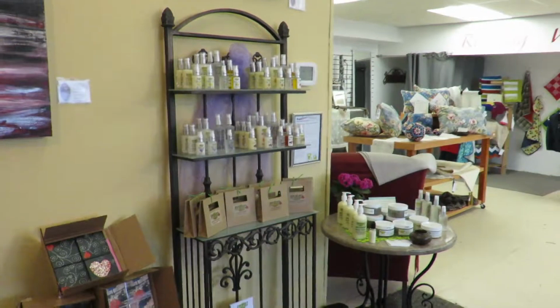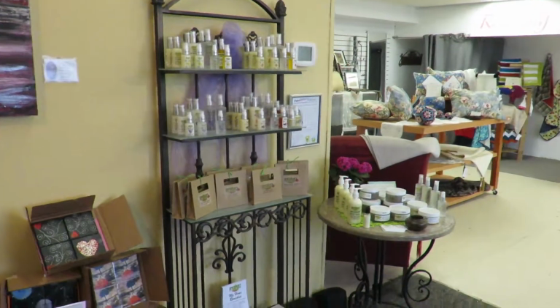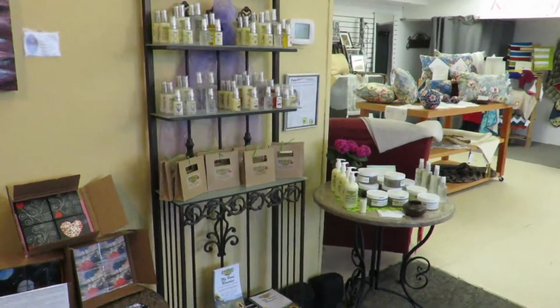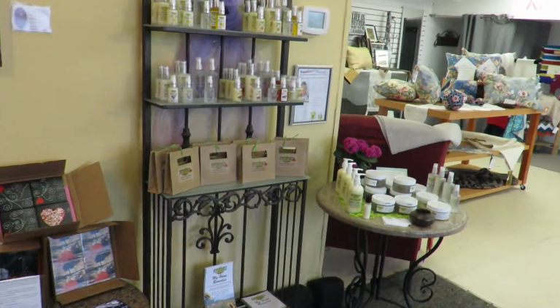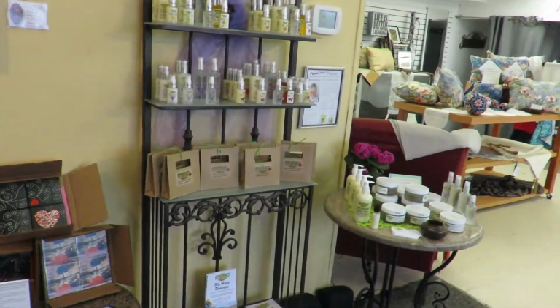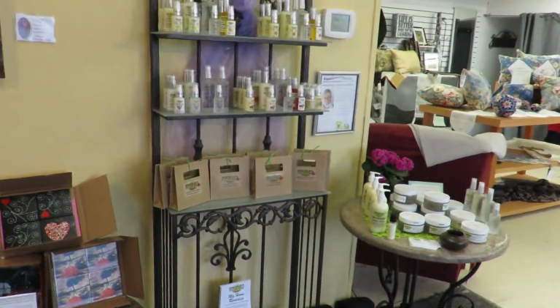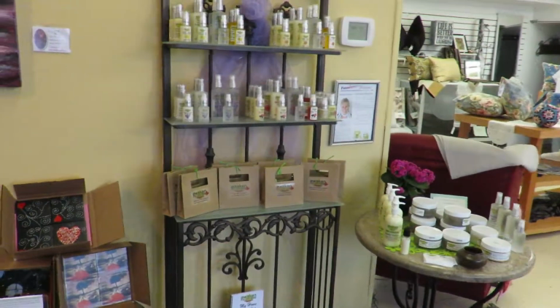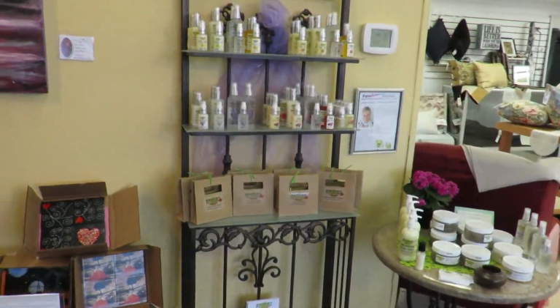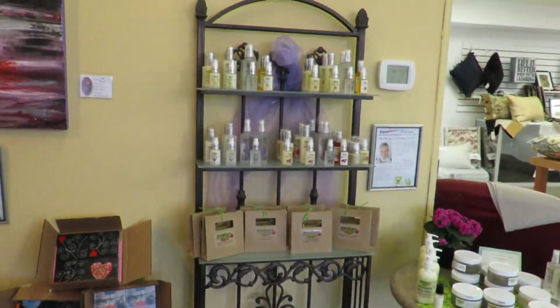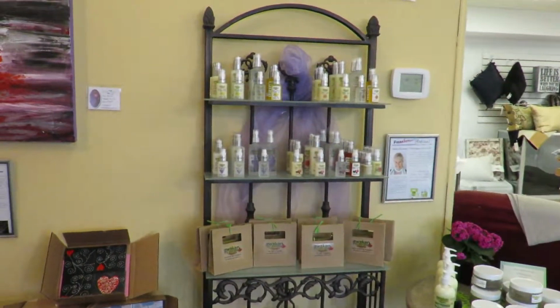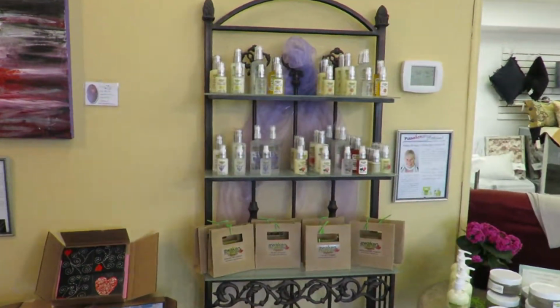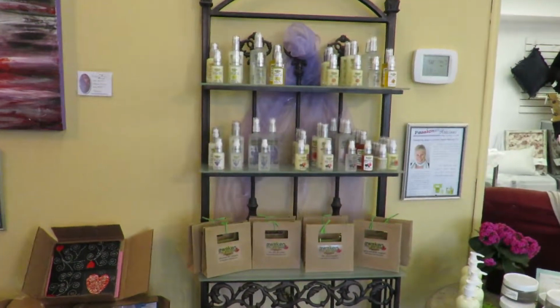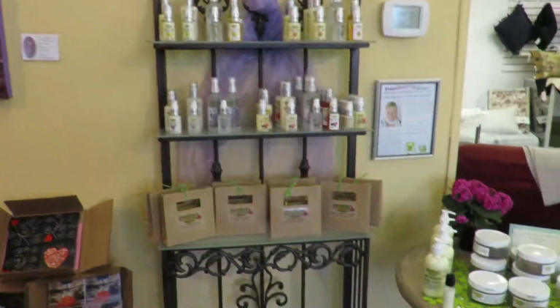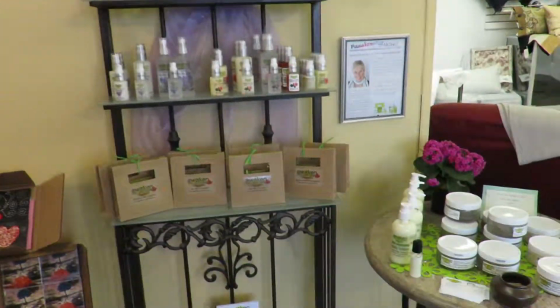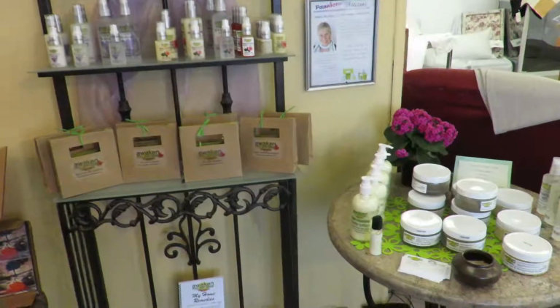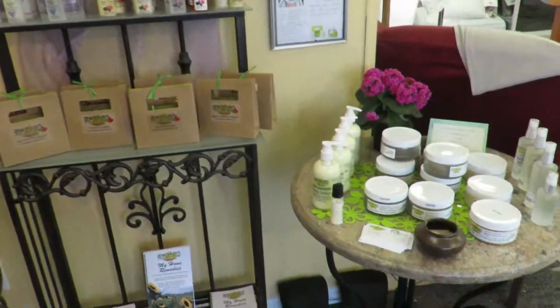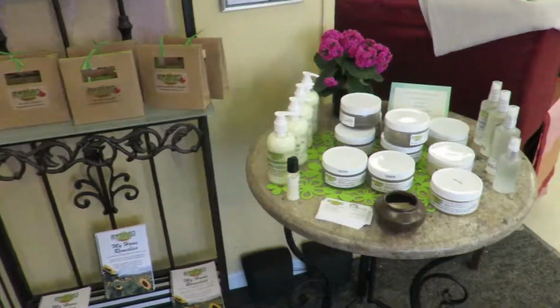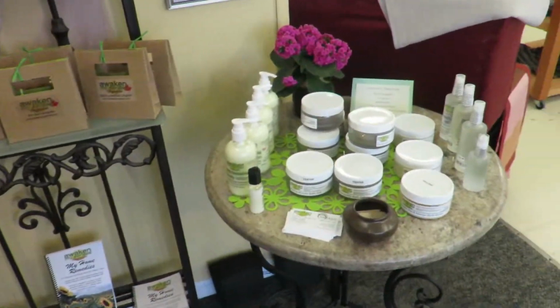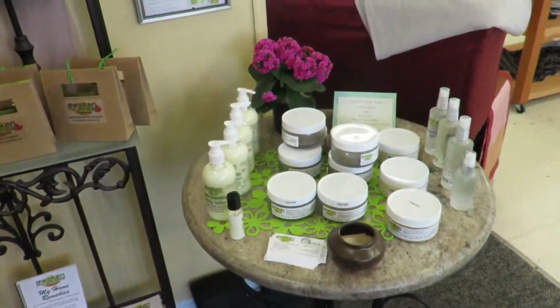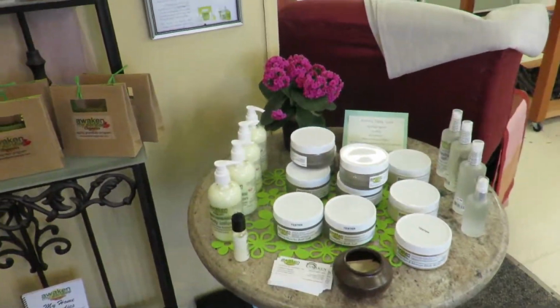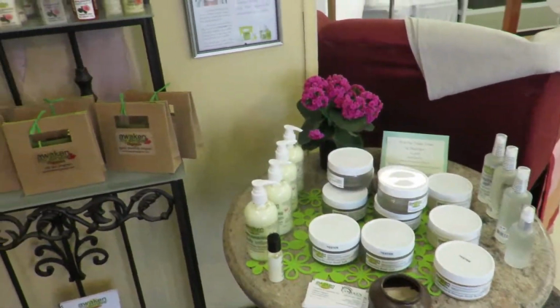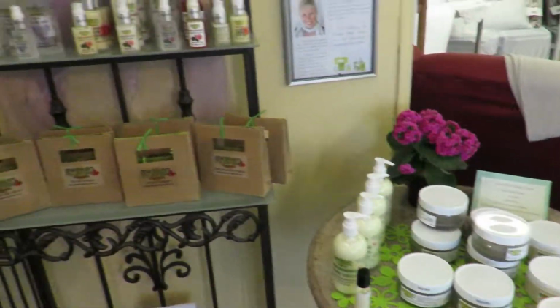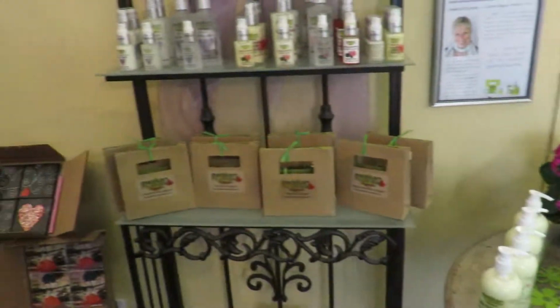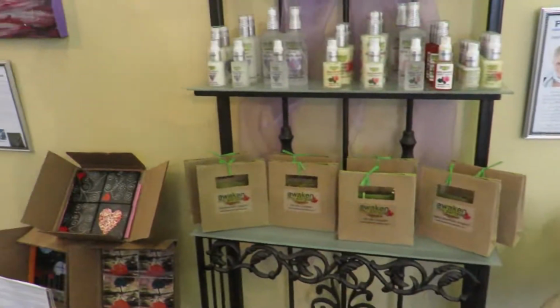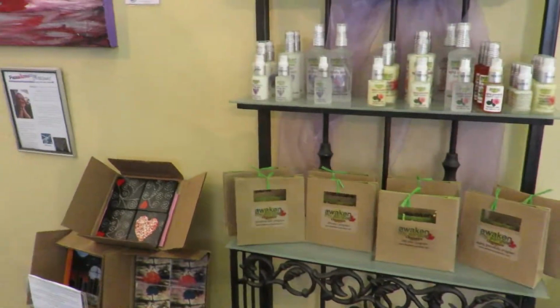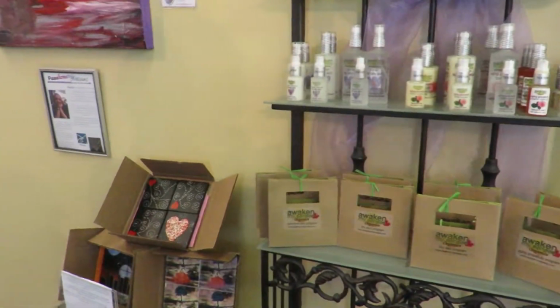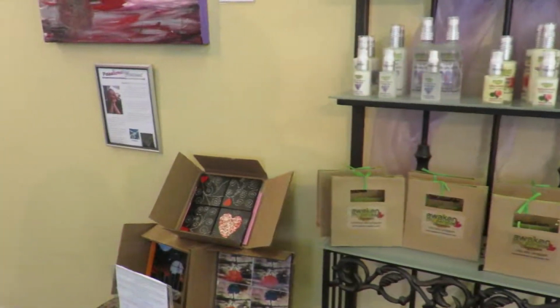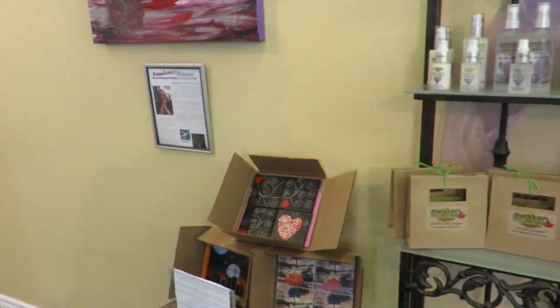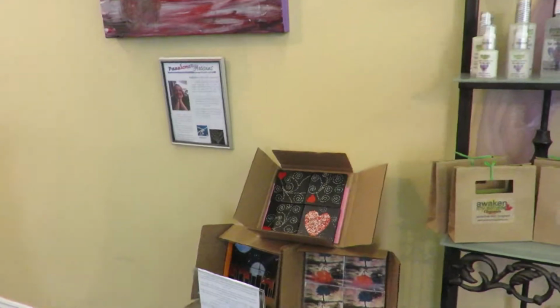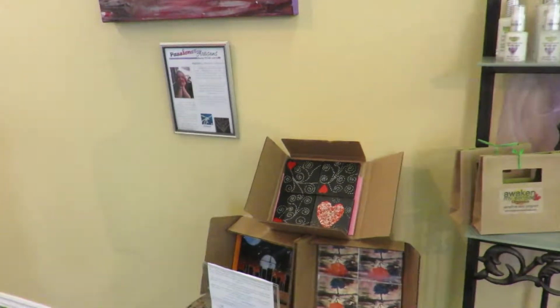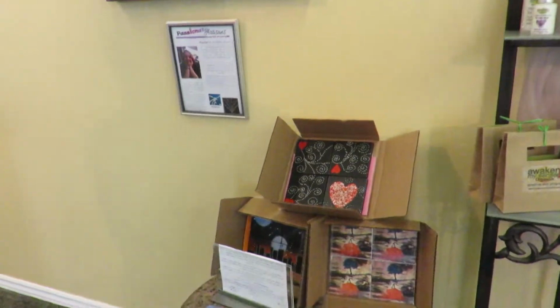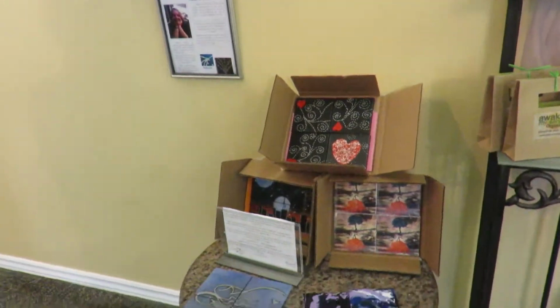And Colleen's Awaken My Senses. May's art tiles.